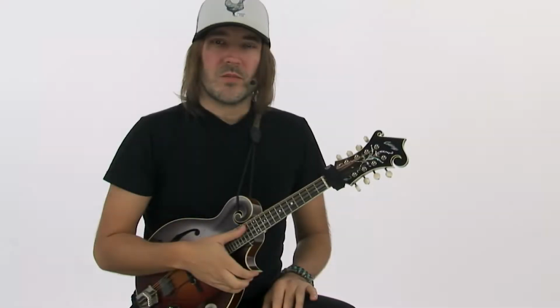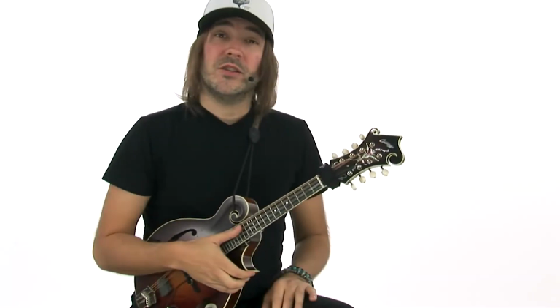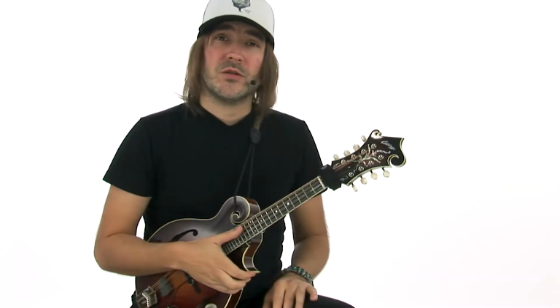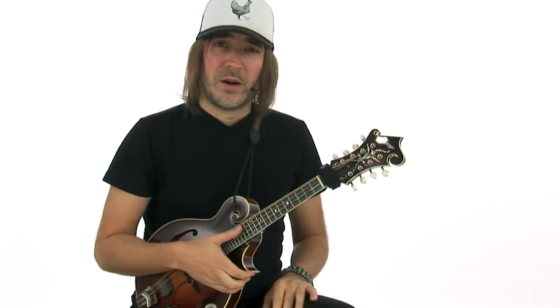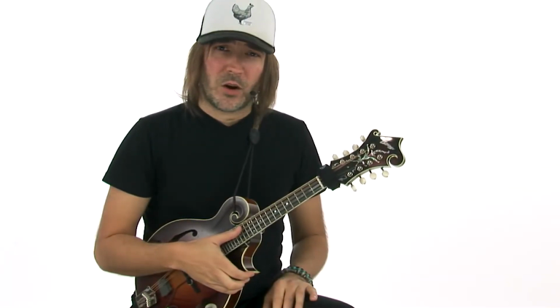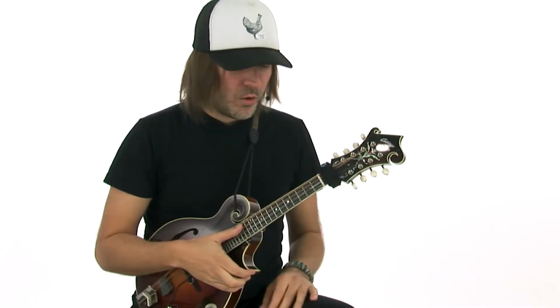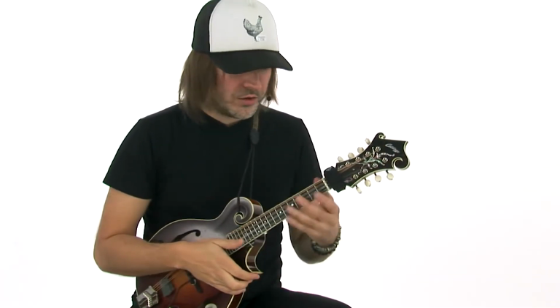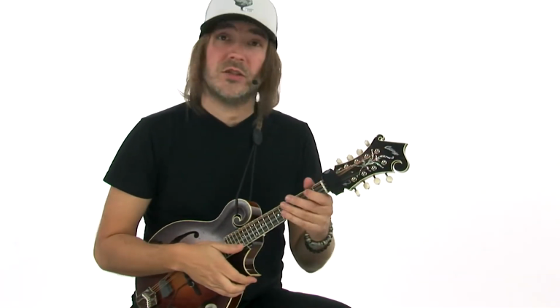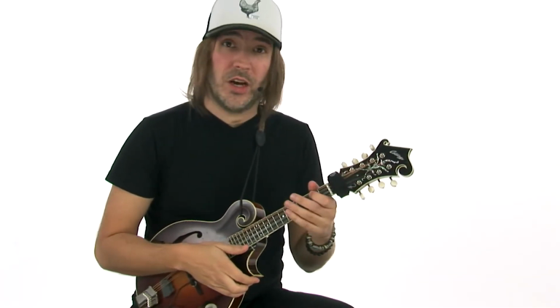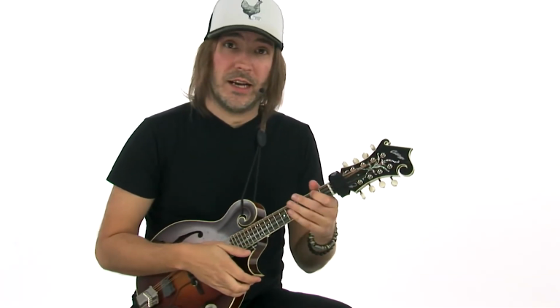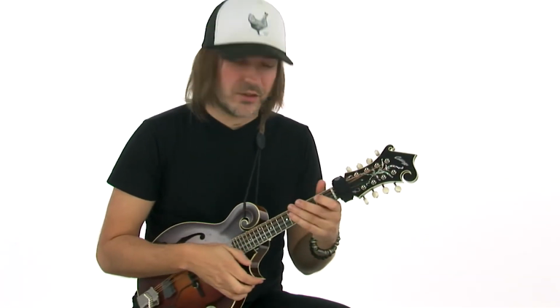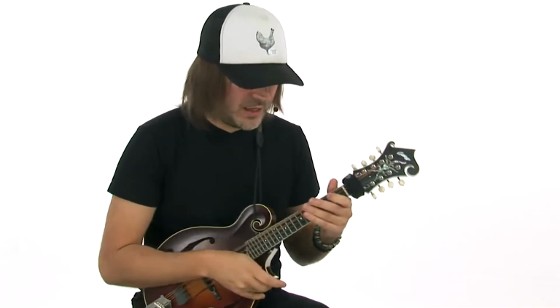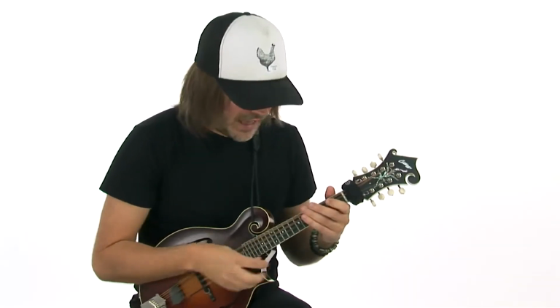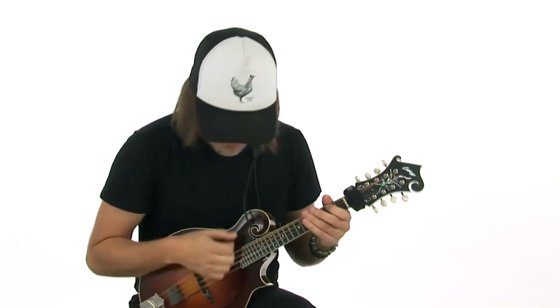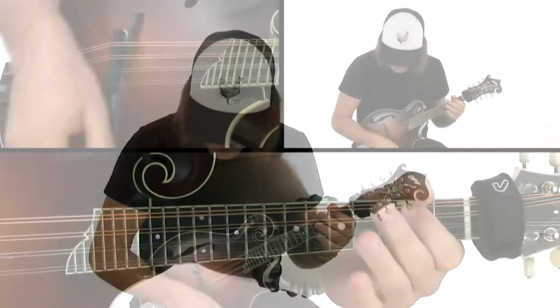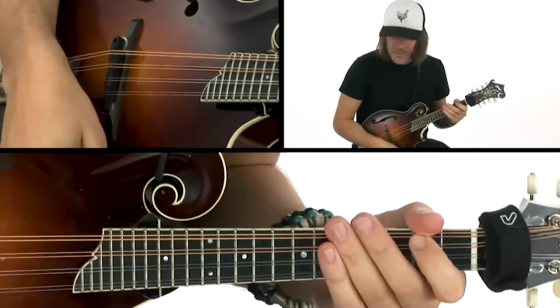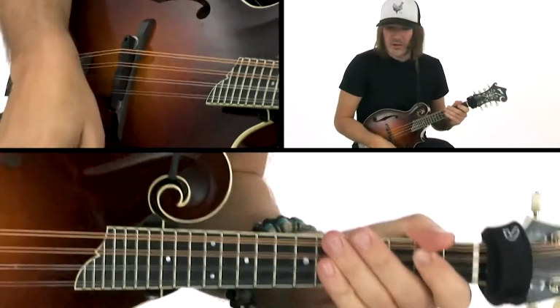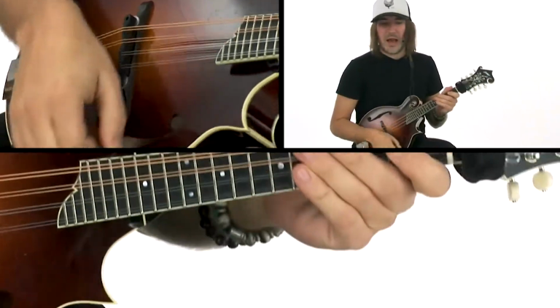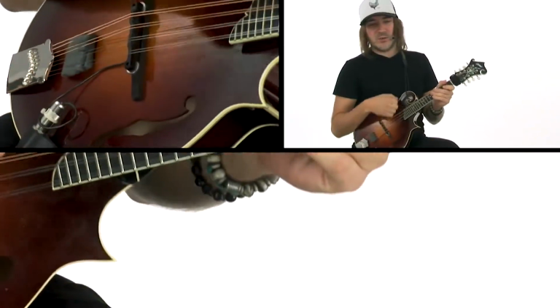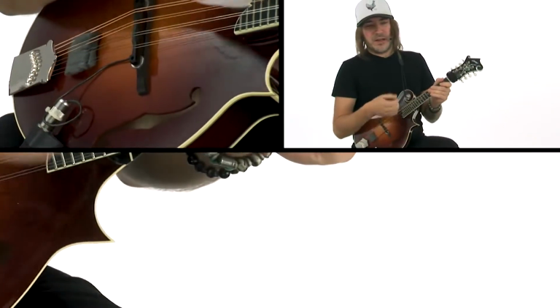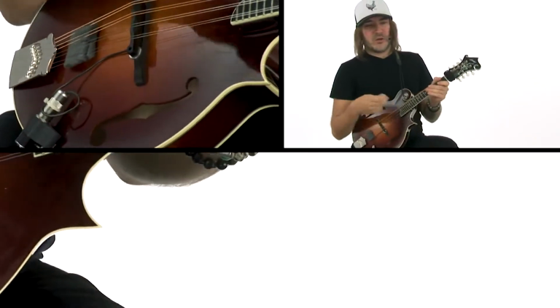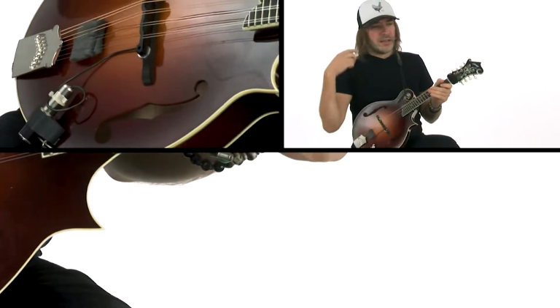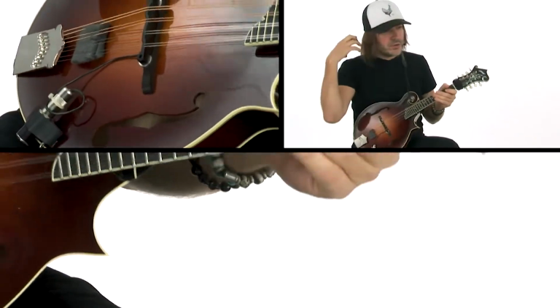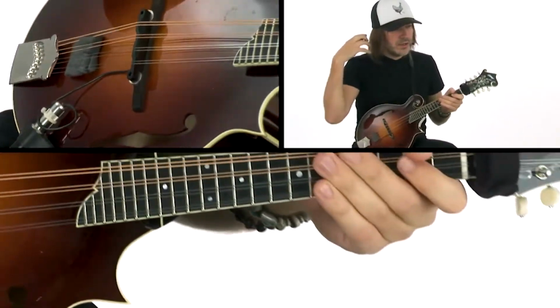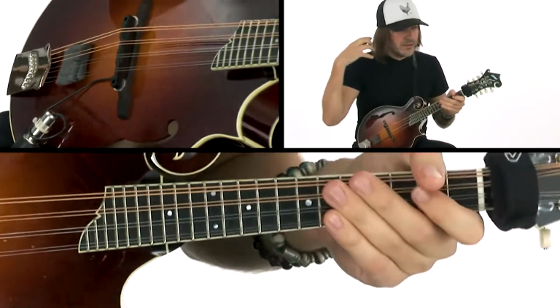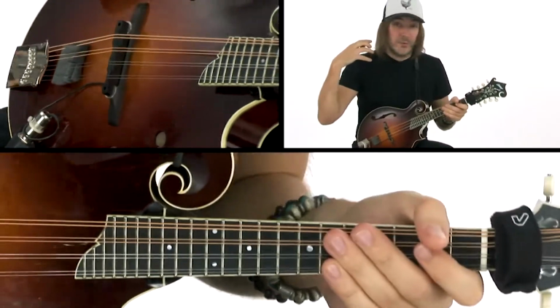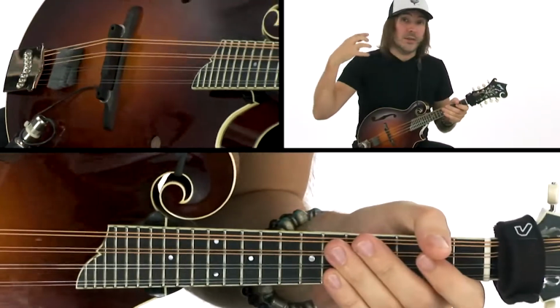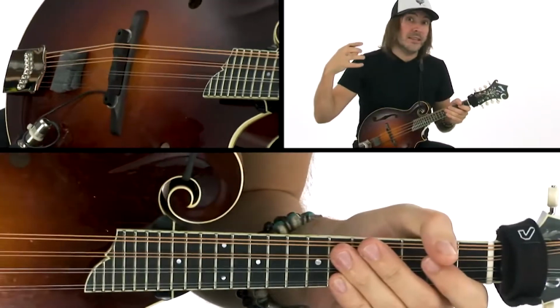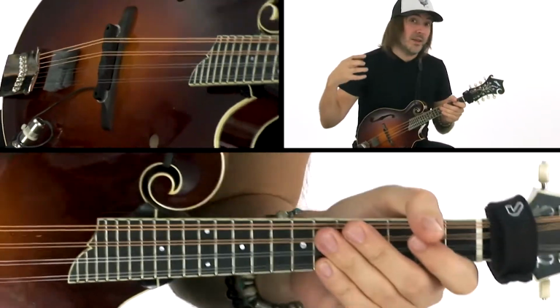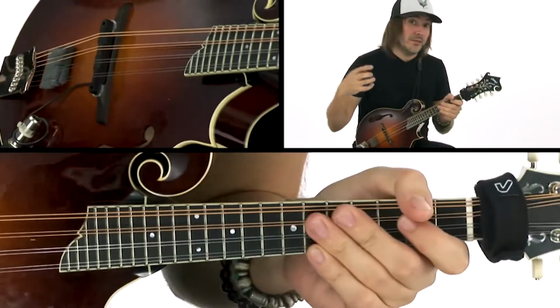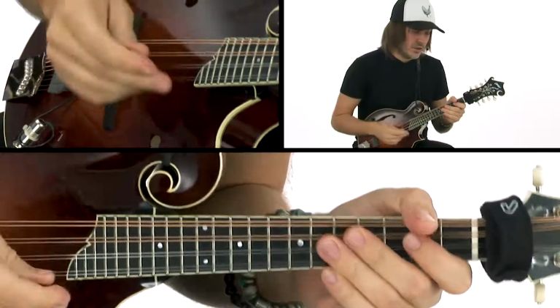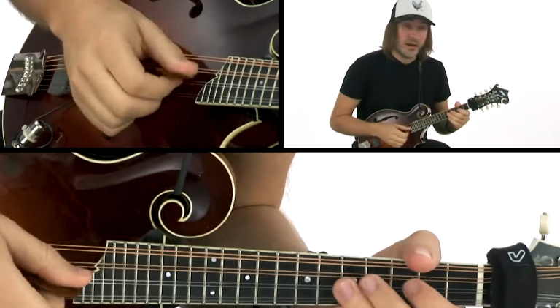All right, Salt Creek chords. Let's check it out. The key of A. So as we play through, try to visualize the melody of the tune.